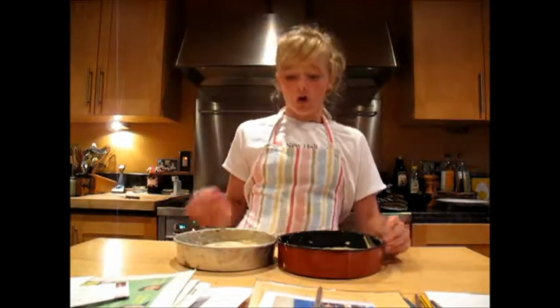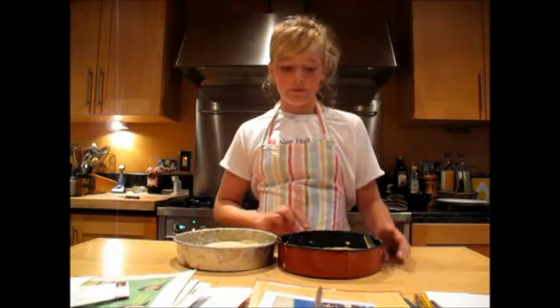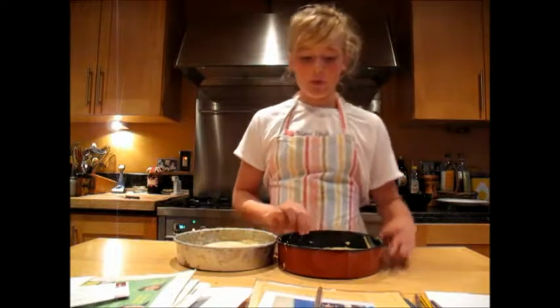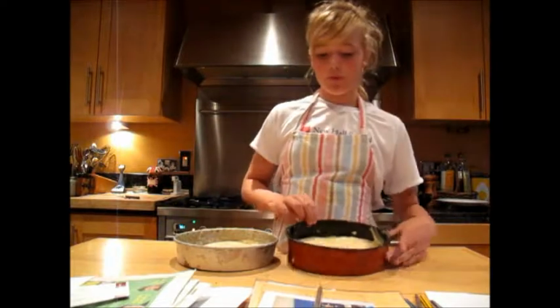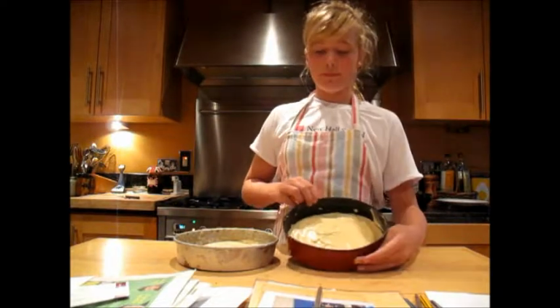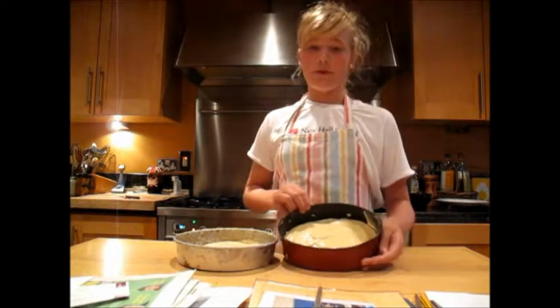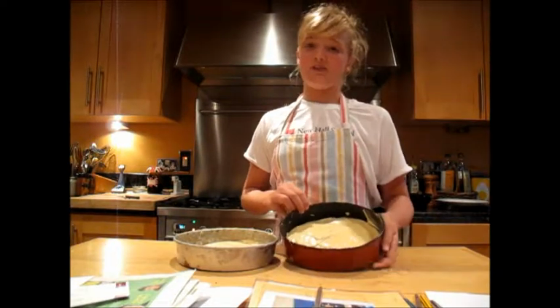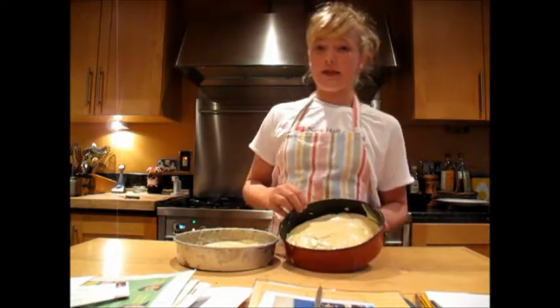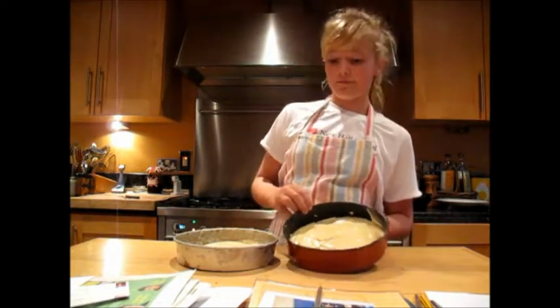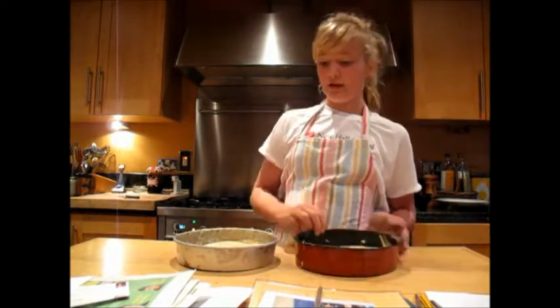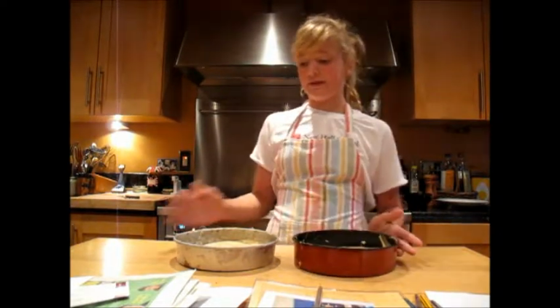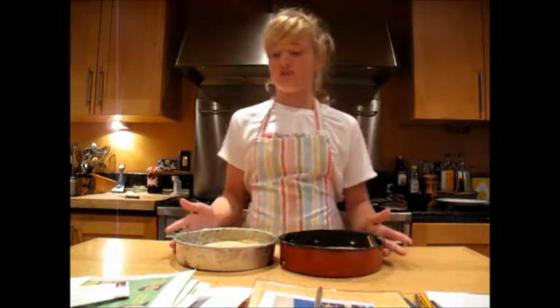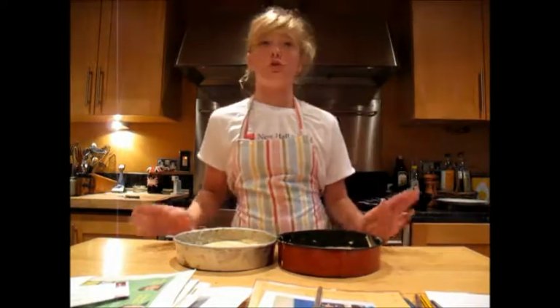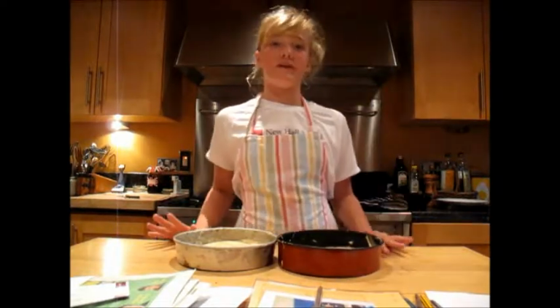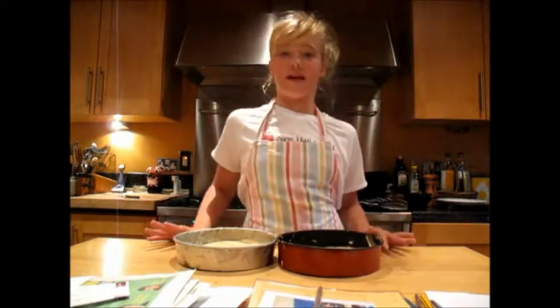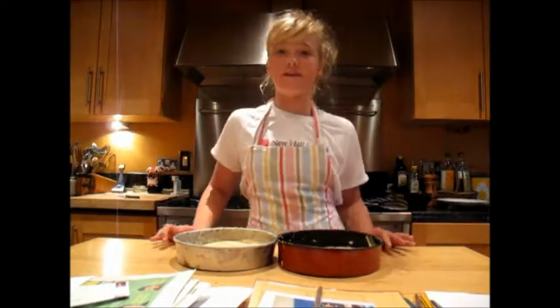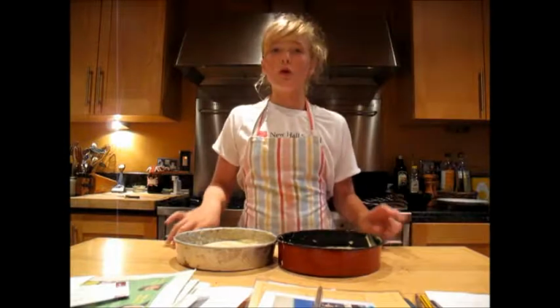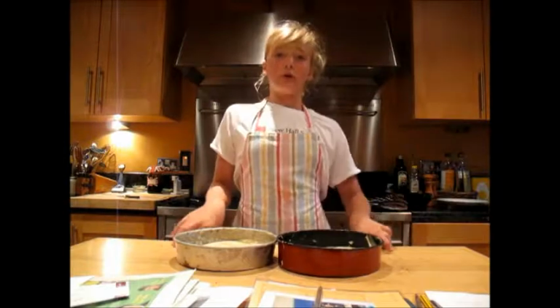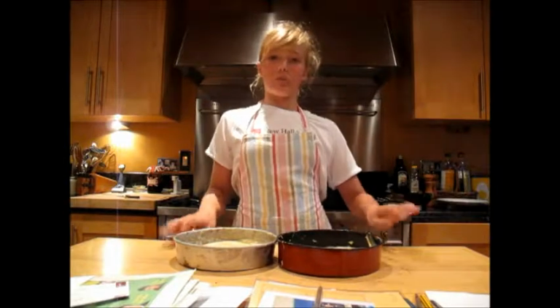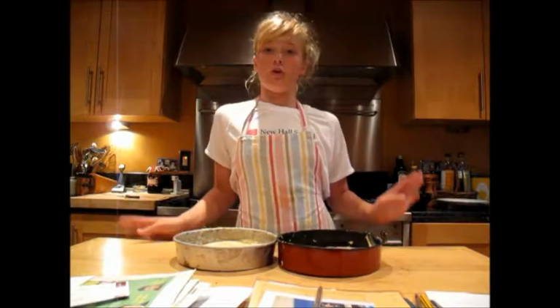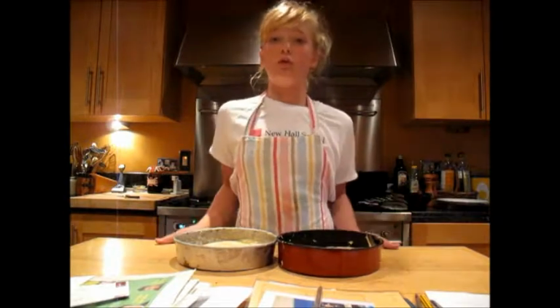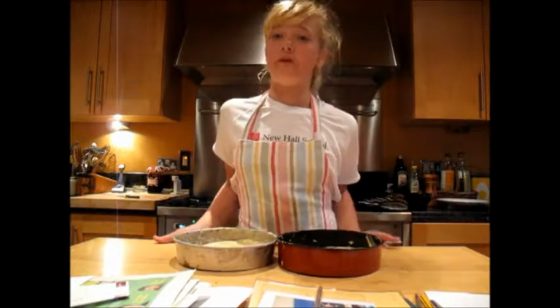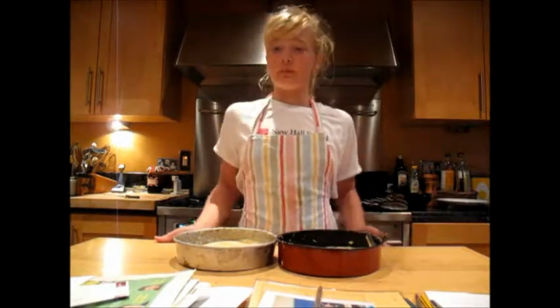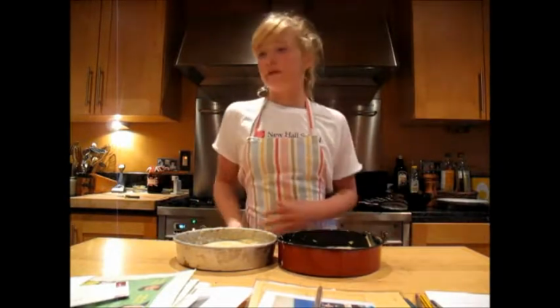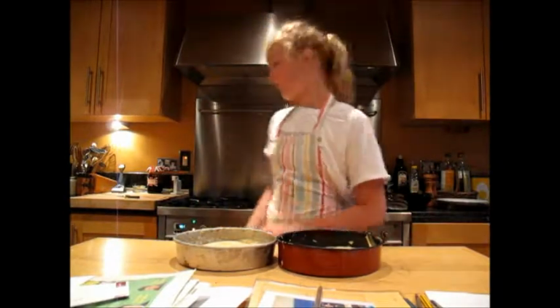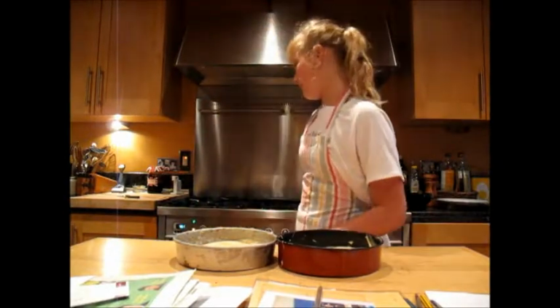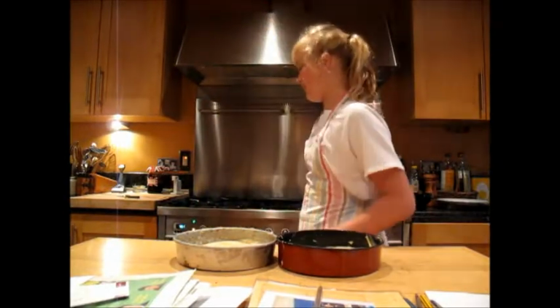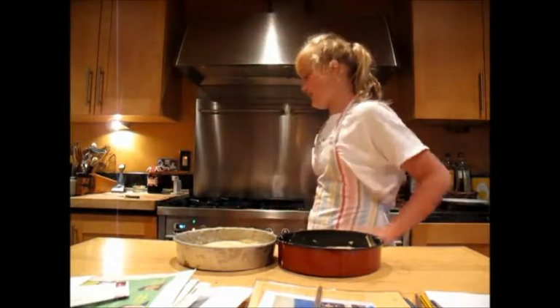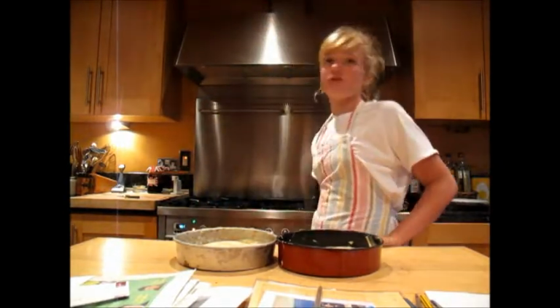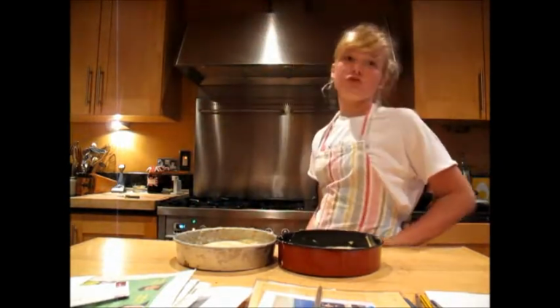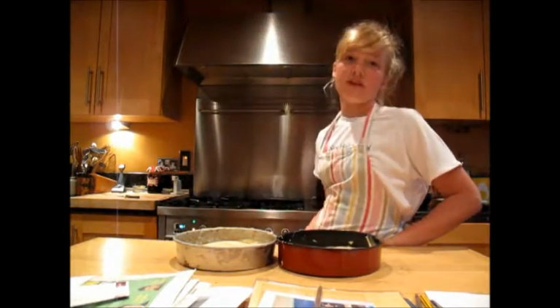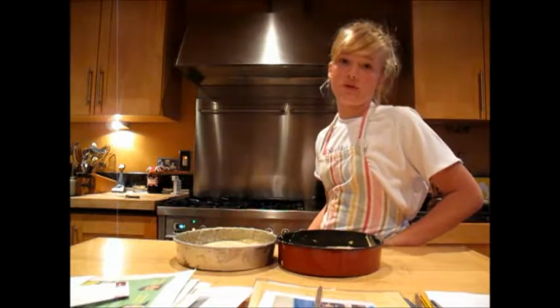So now that we've put the mixture evenly between these two greased tins, we're going to put them in the oven. The oven is preheated to 180 degrees.